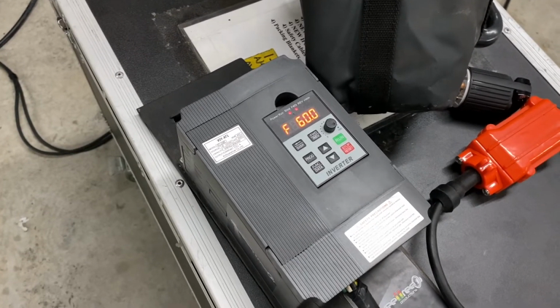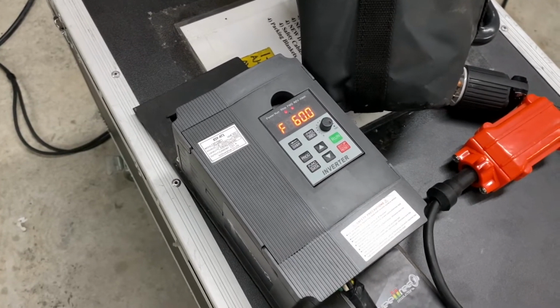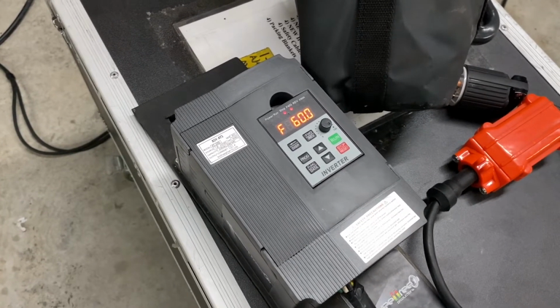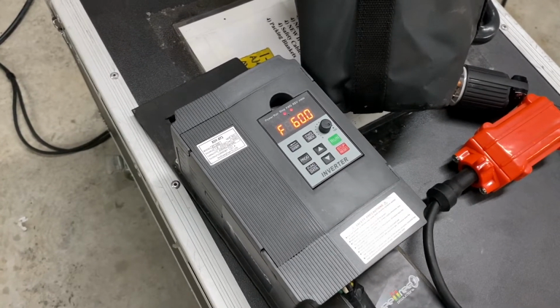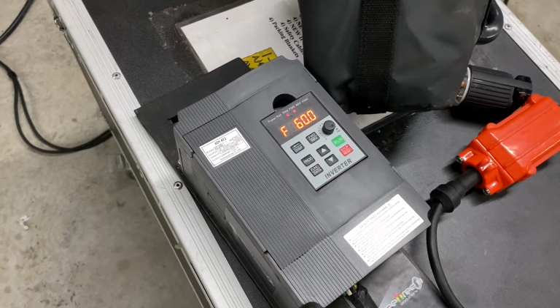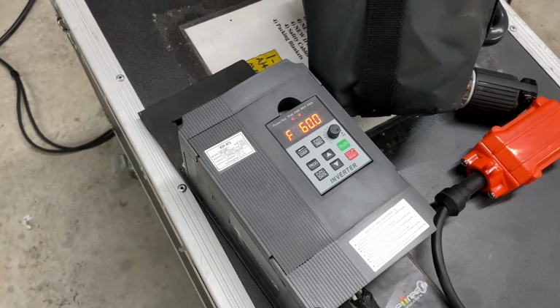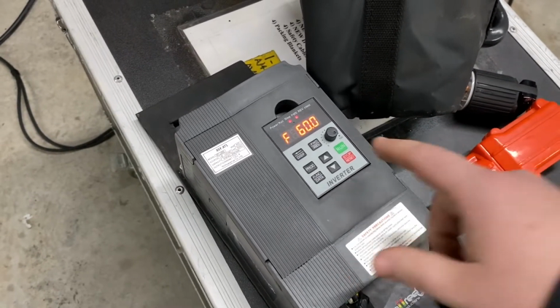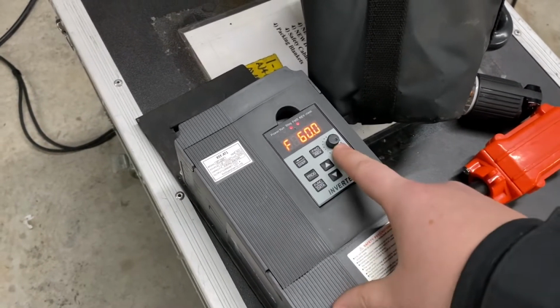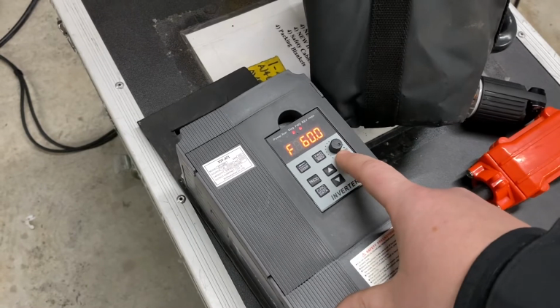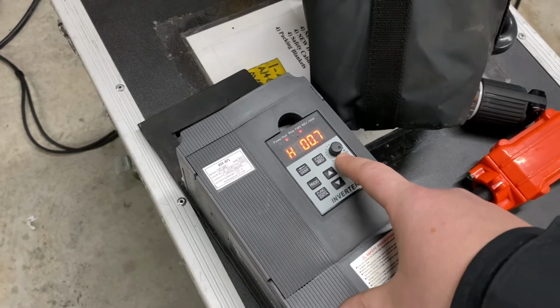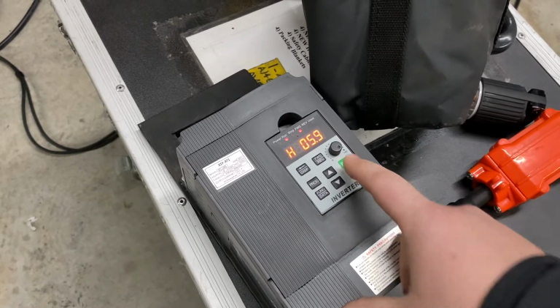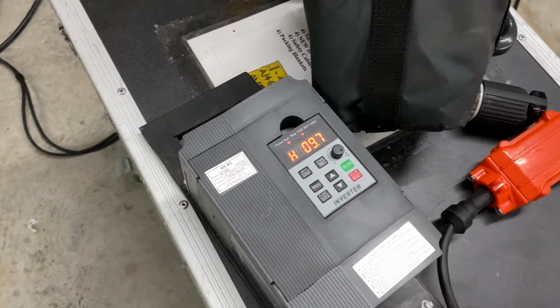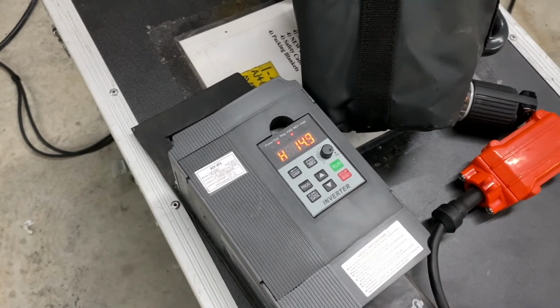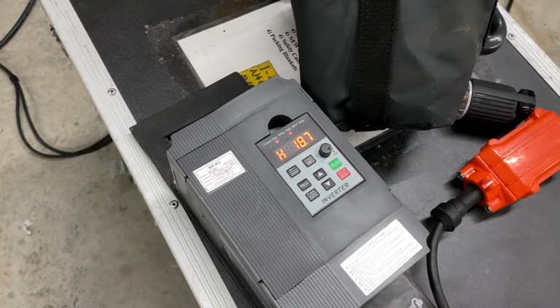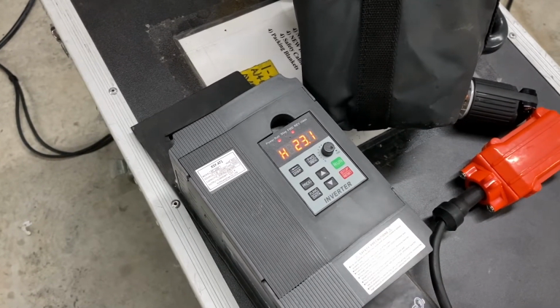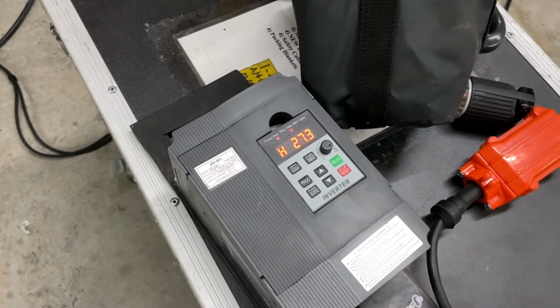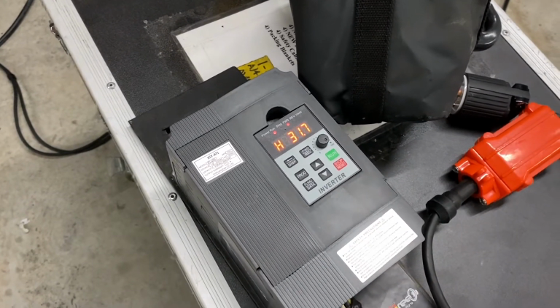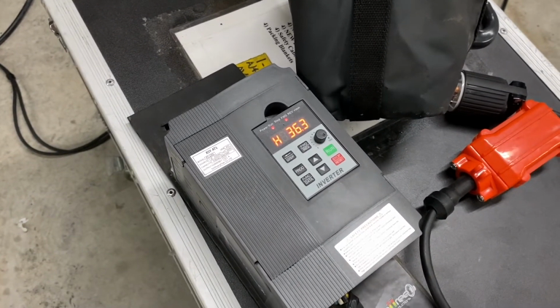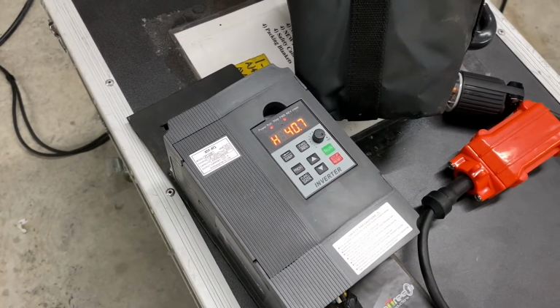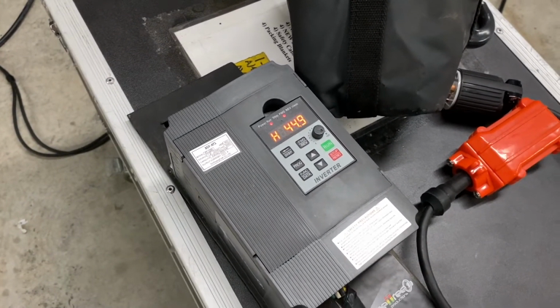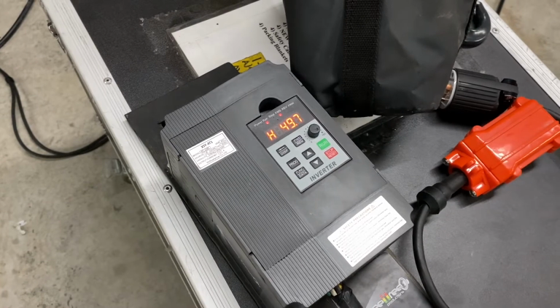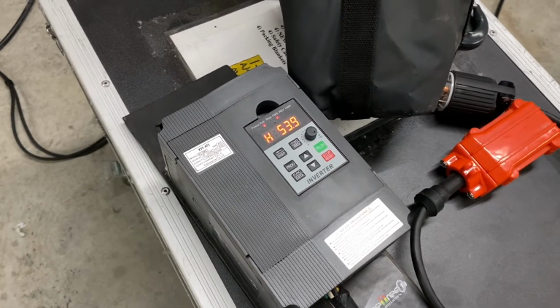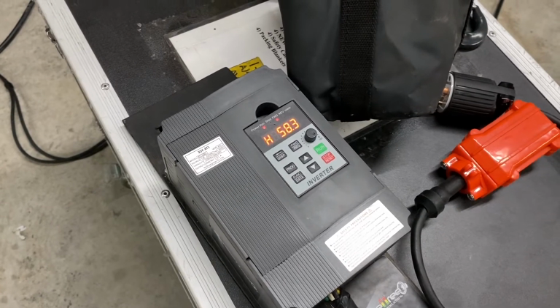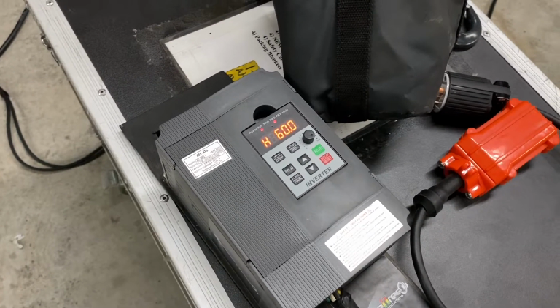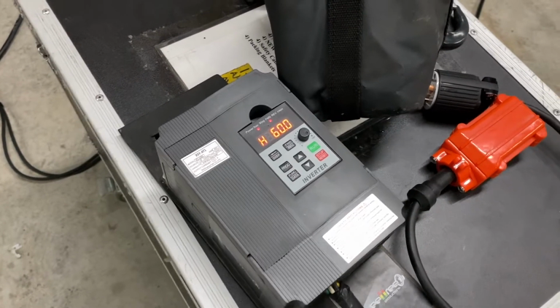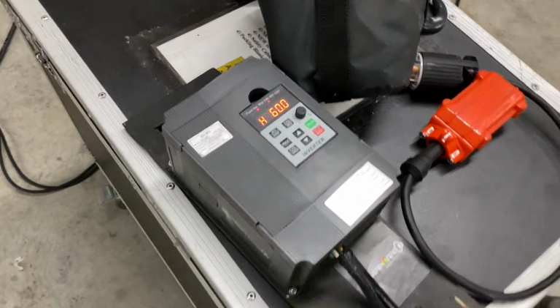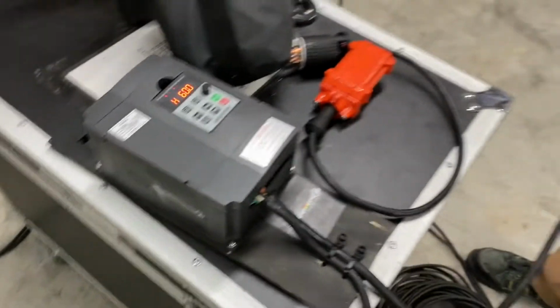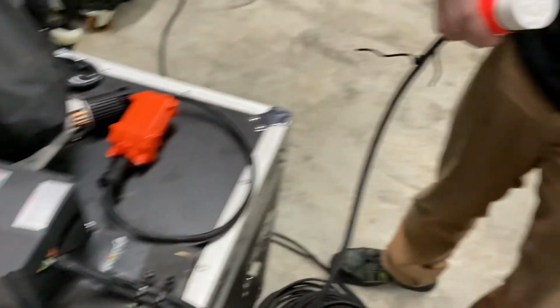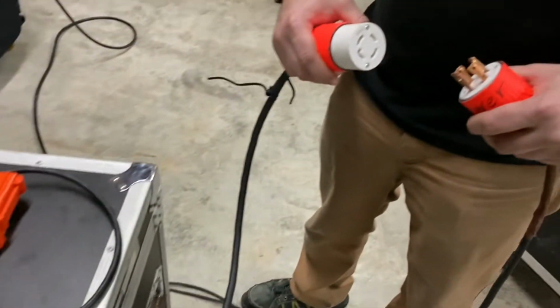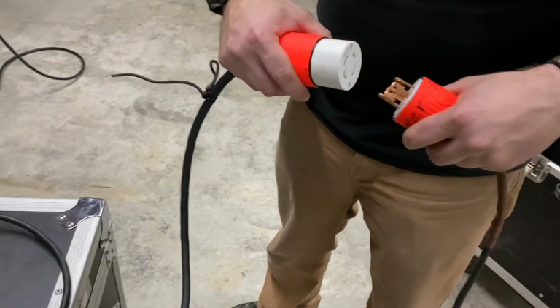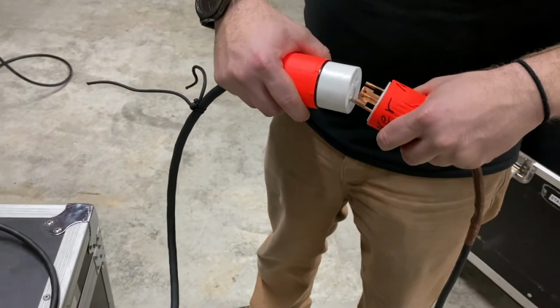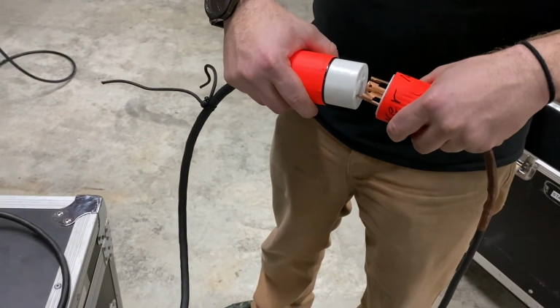The first thing you want to do is run and charge up to where you have 60 hertz, which is what we have it set on. Once it's charged up to 60 hertz, the capacitor is ready, and then we can connect power to the motor.